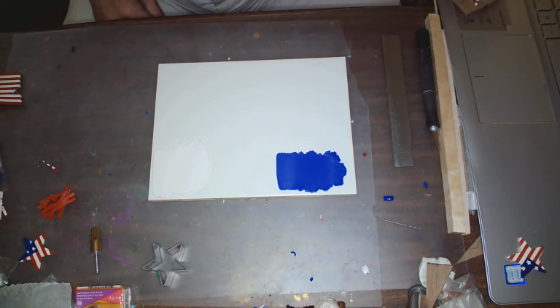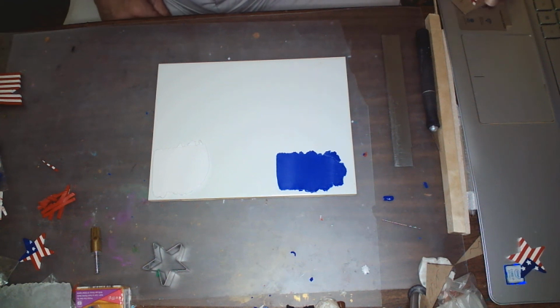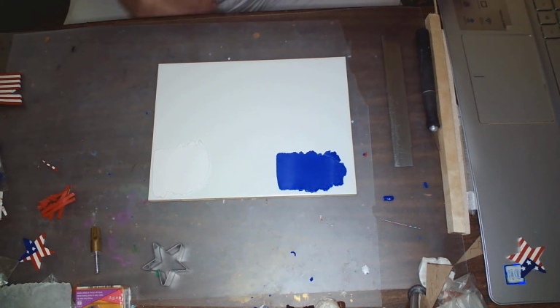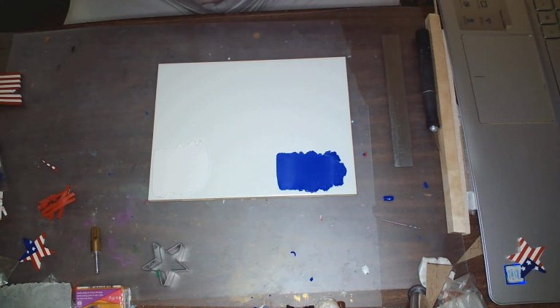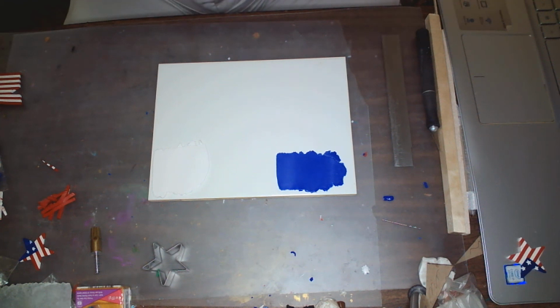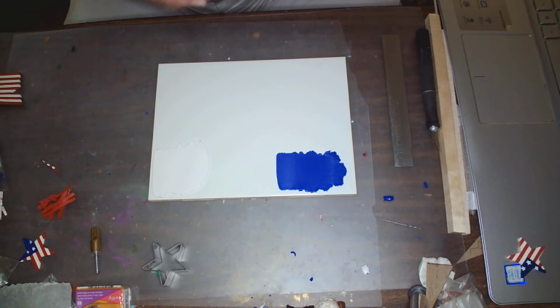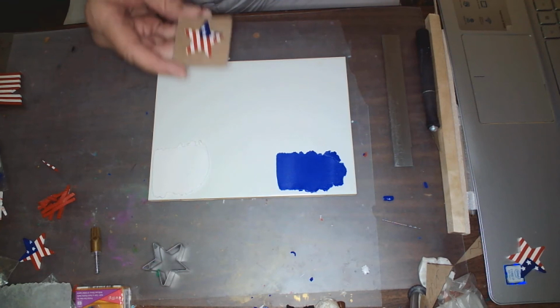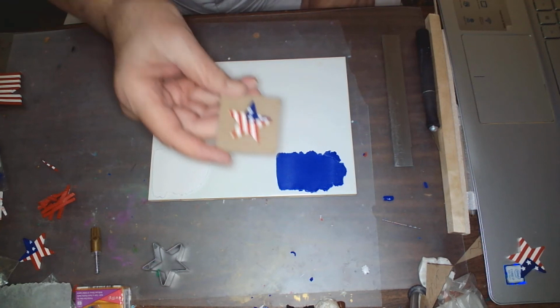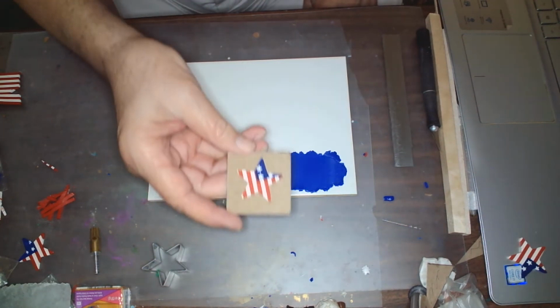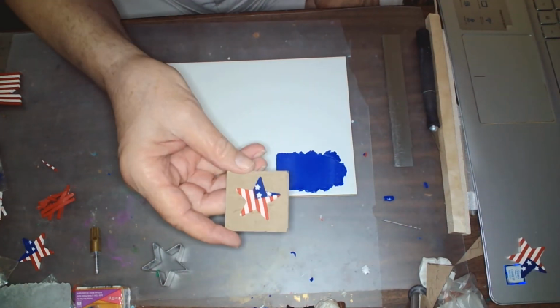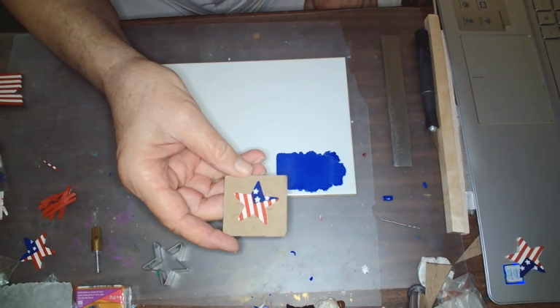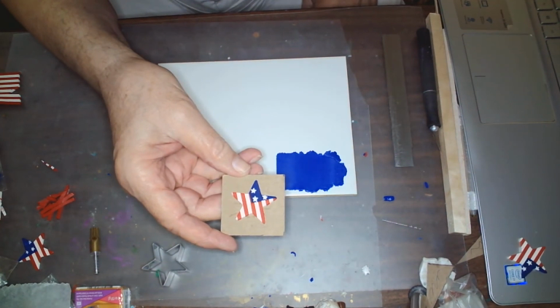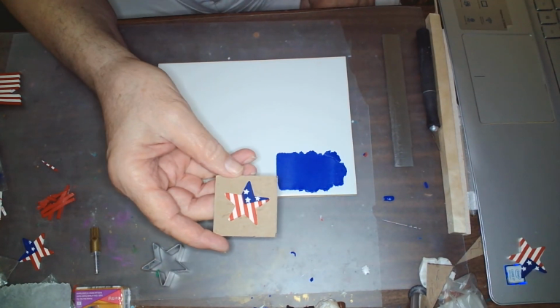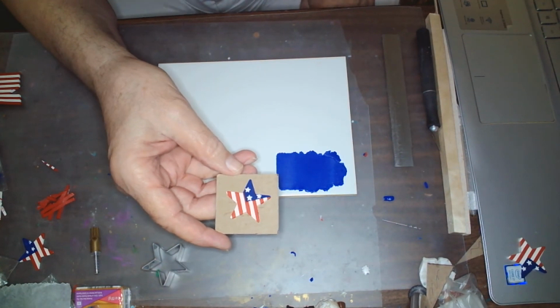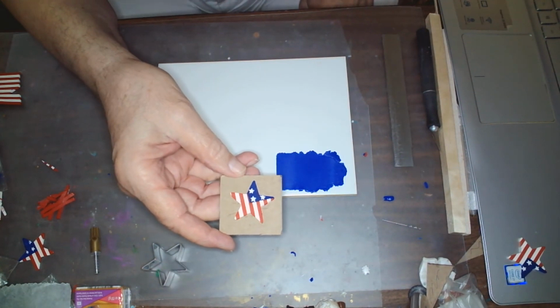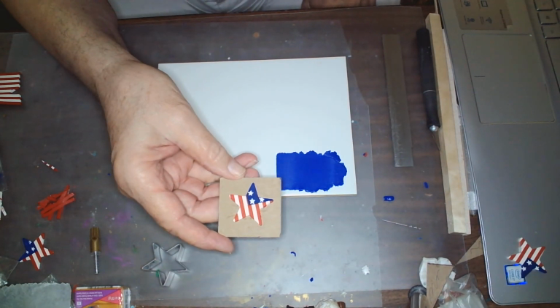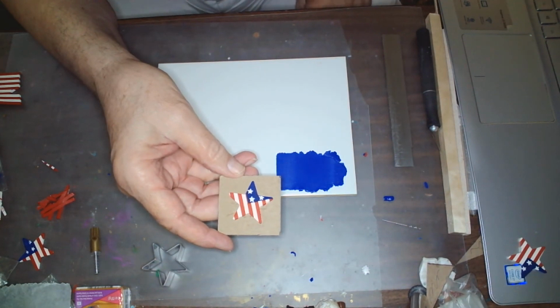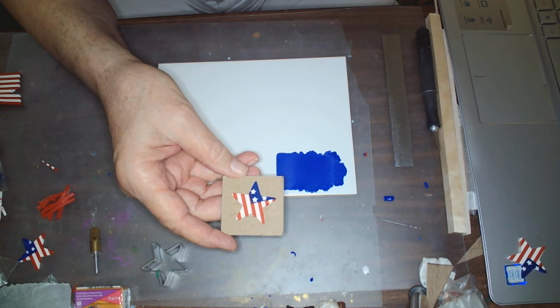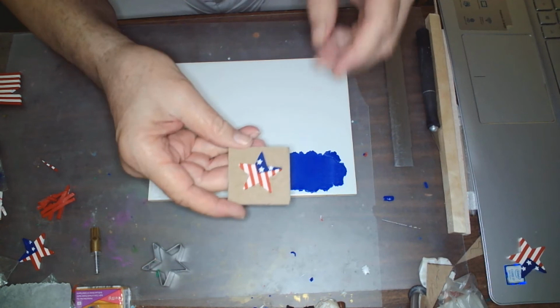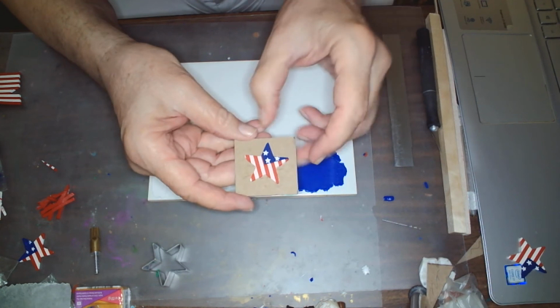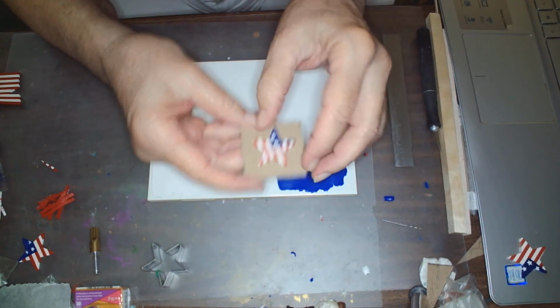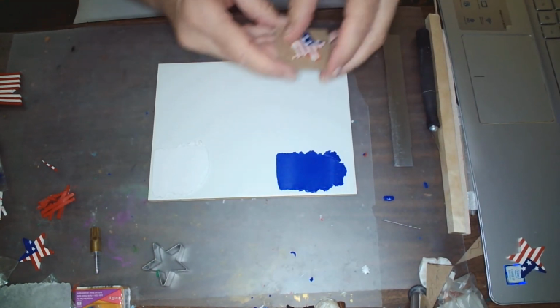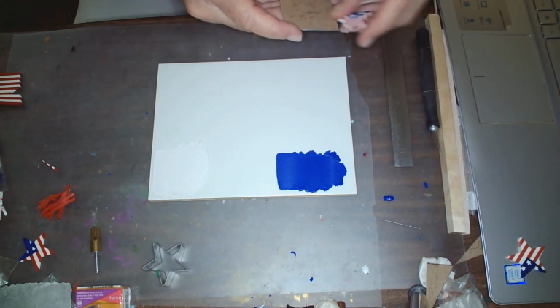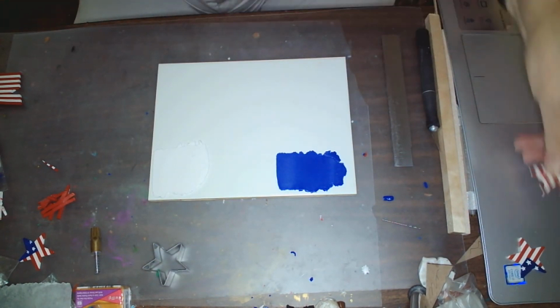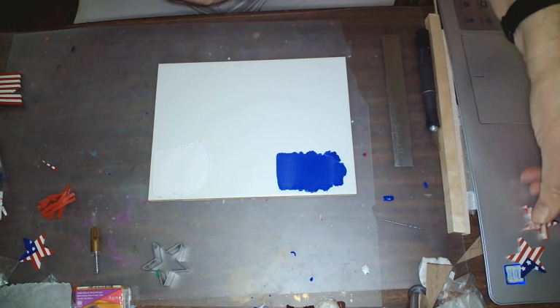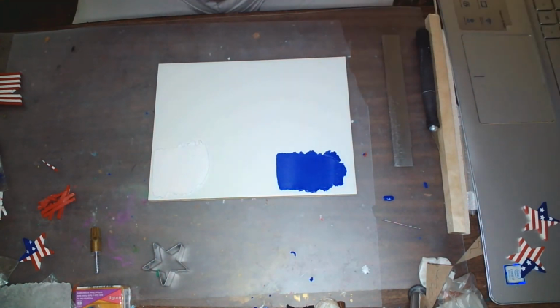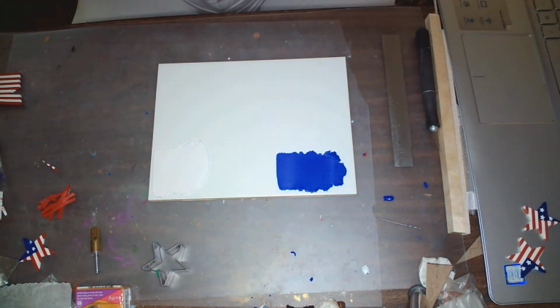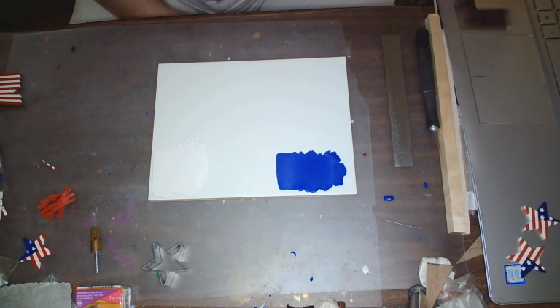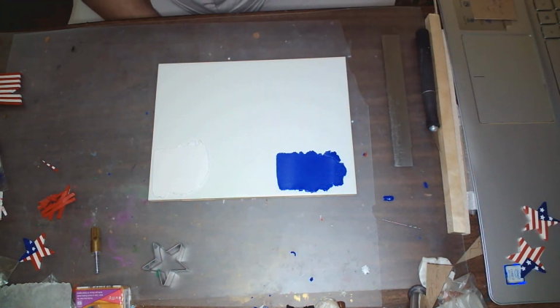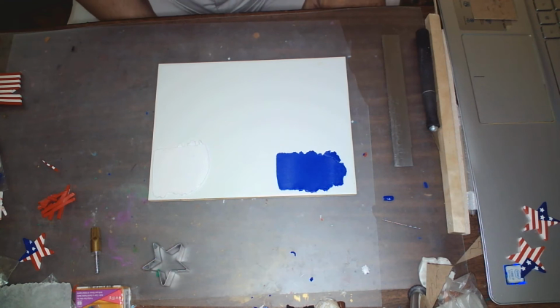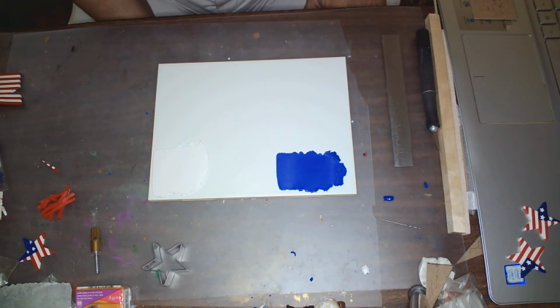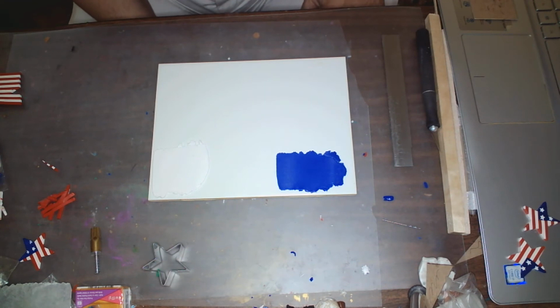Today for the demo I'm going to be making this star — it's actually a star earring. I'll be connecting ear wires to it later. I thought in view of the 4th of July coming up, it seemed like an appropriate thing to do.